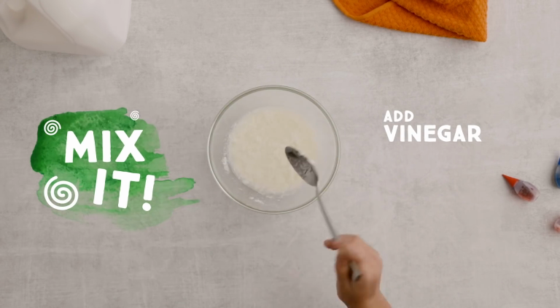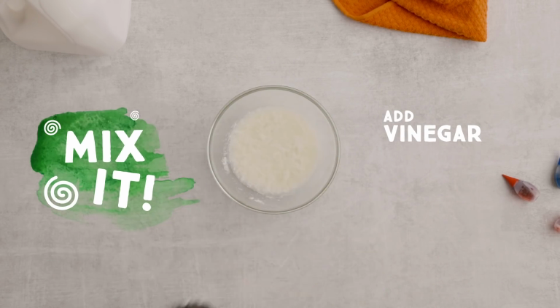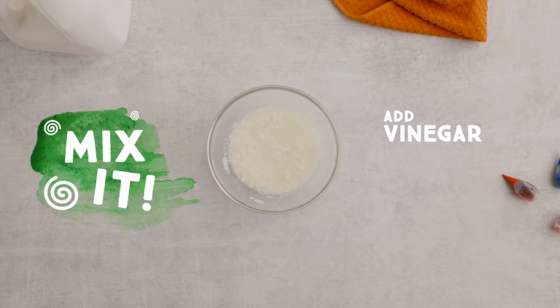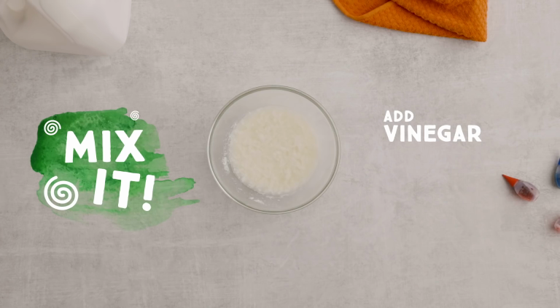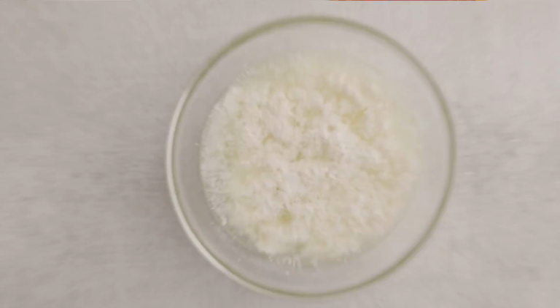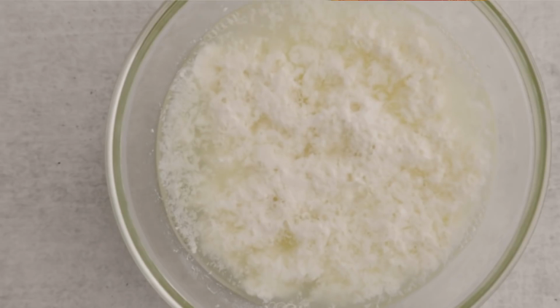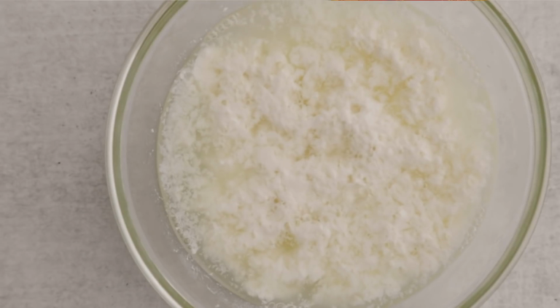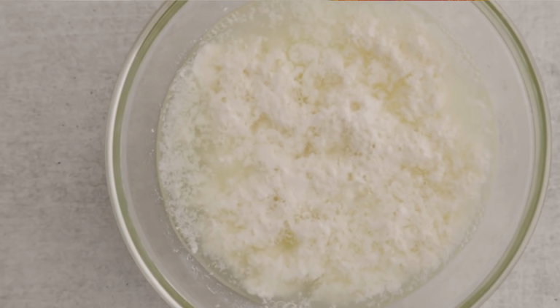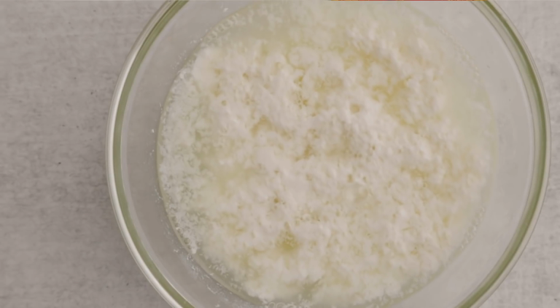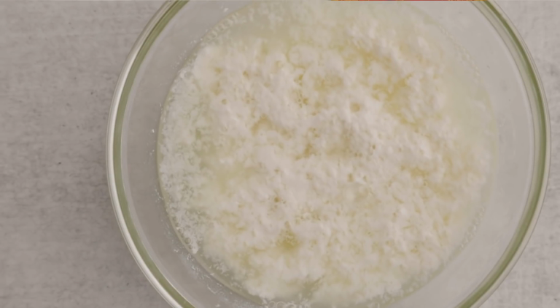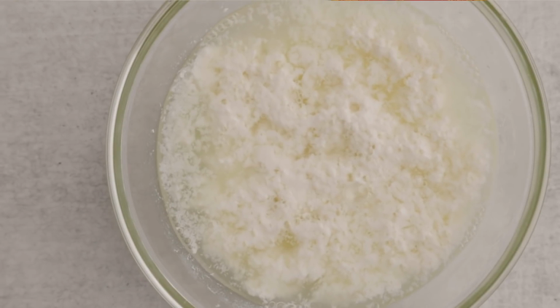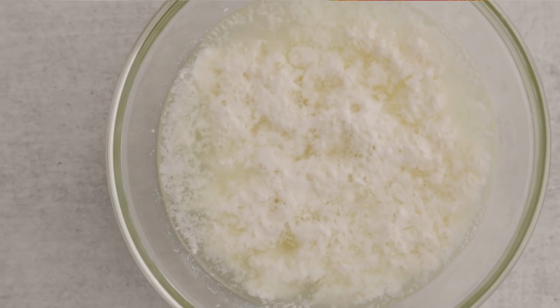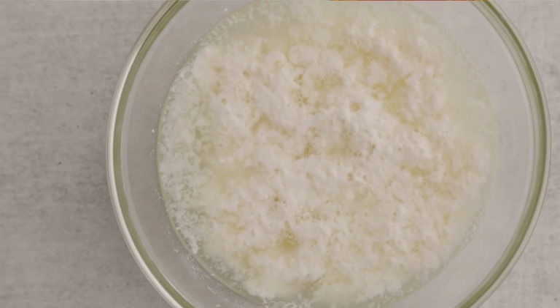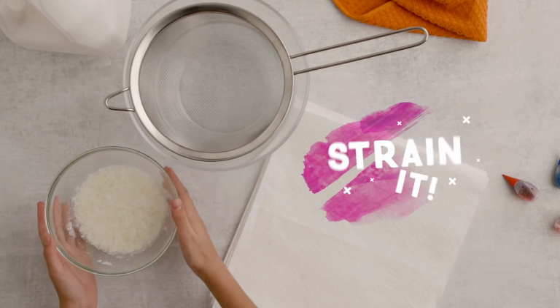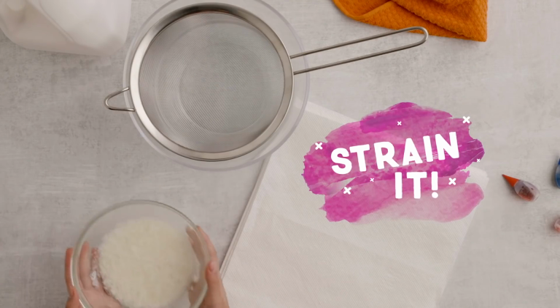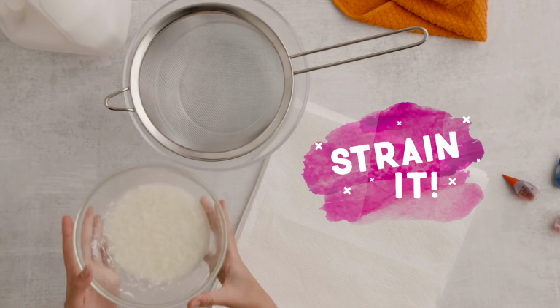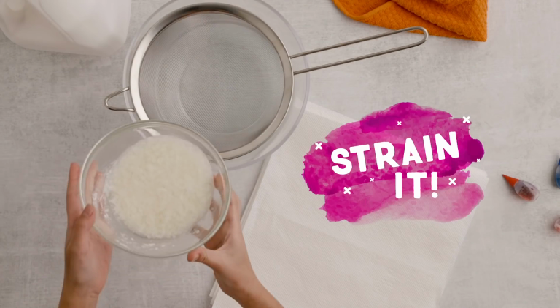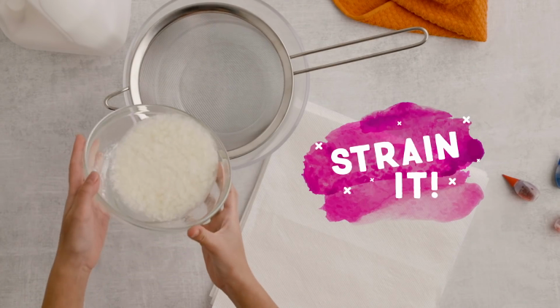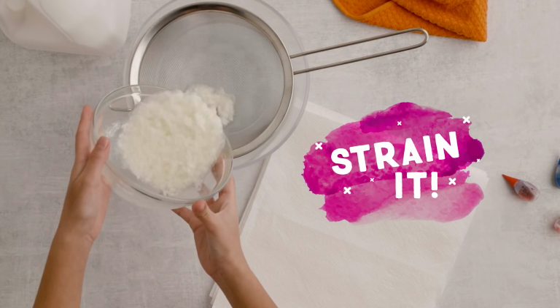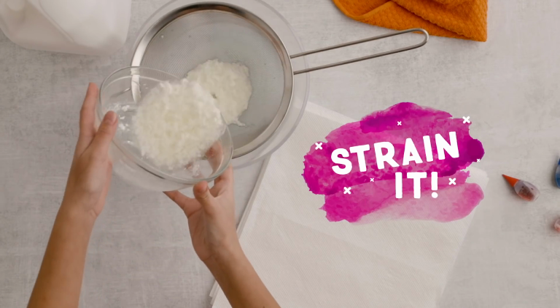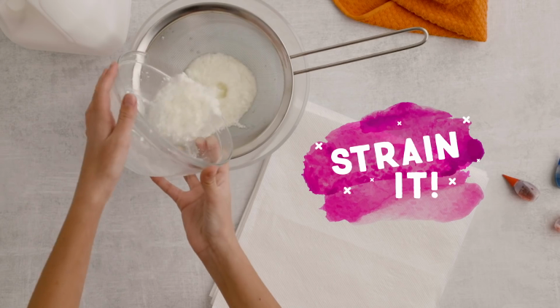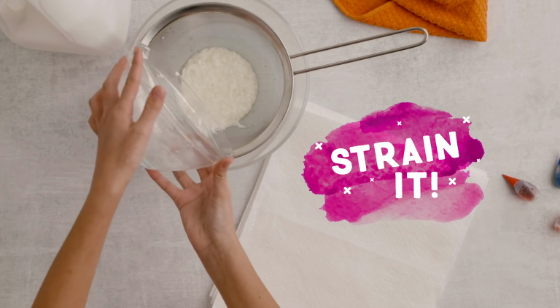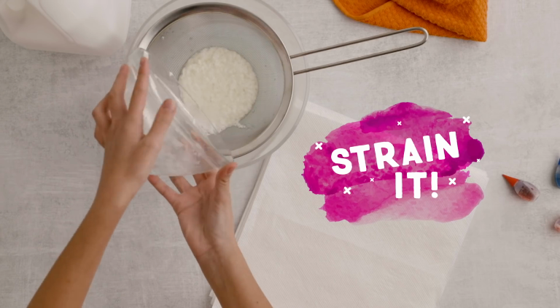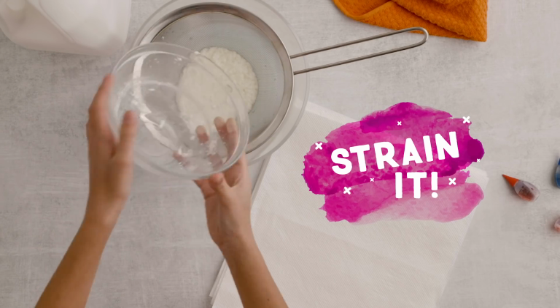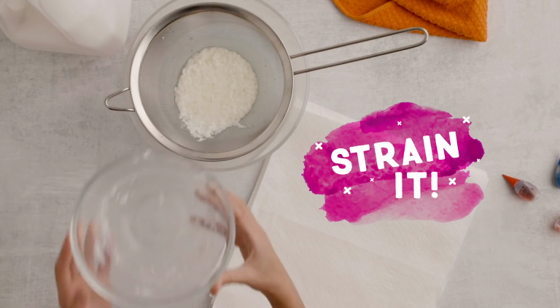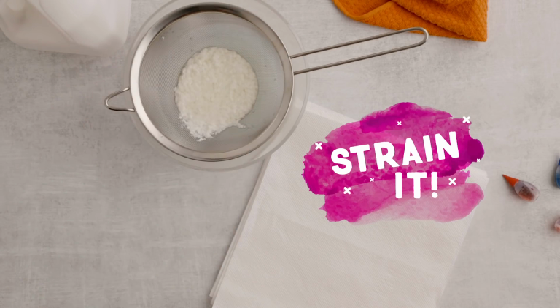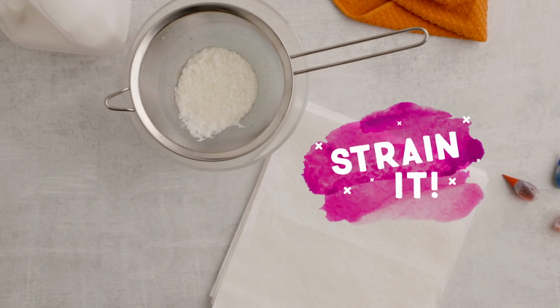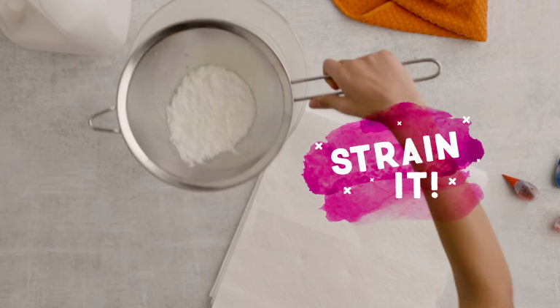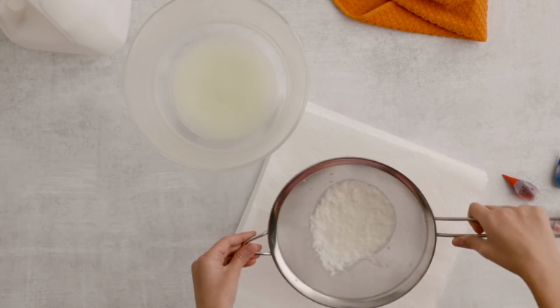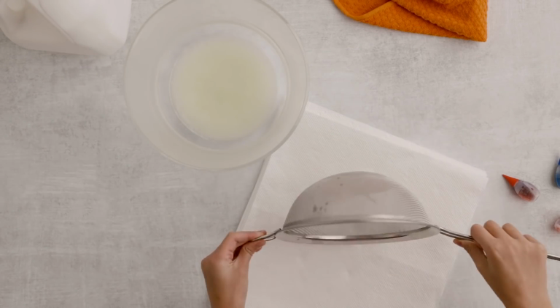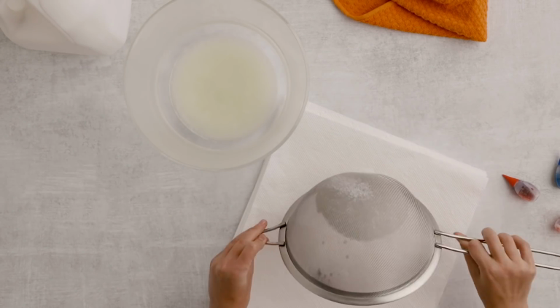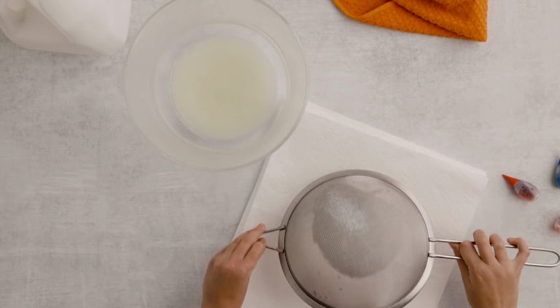It should look like this — kind of gross, right? Remember, this milk is for plastic, not for eating.